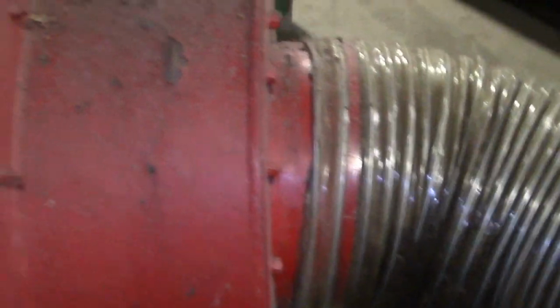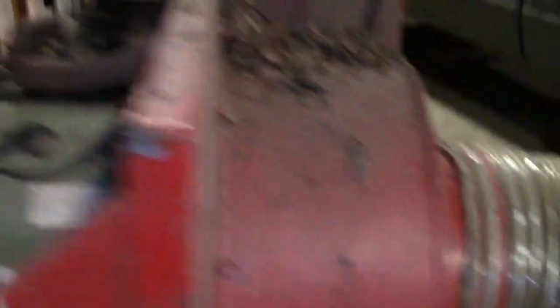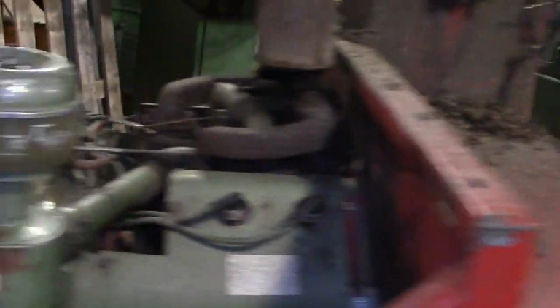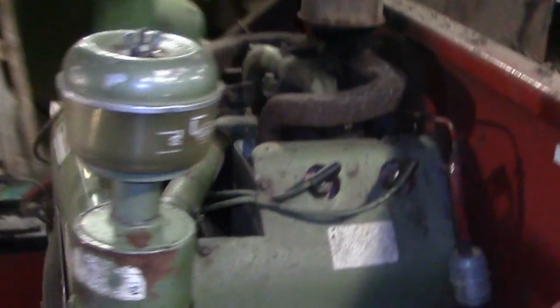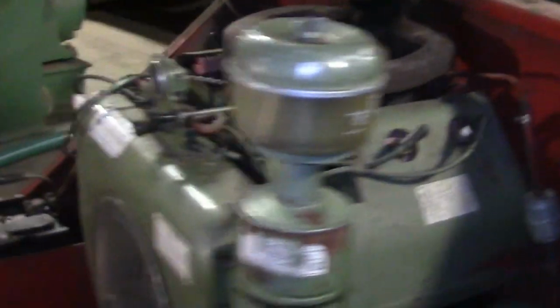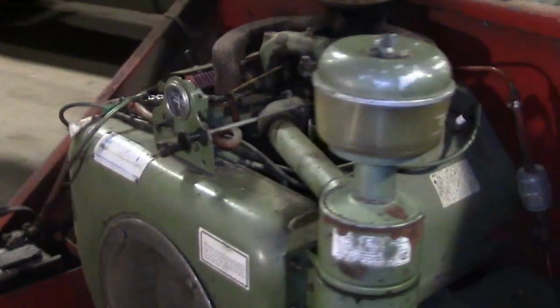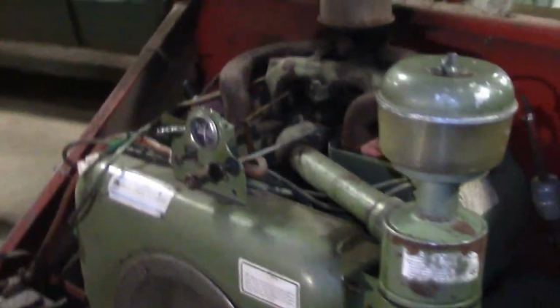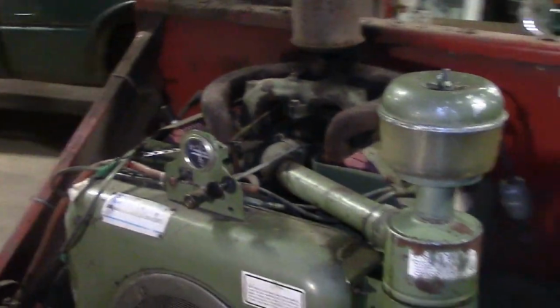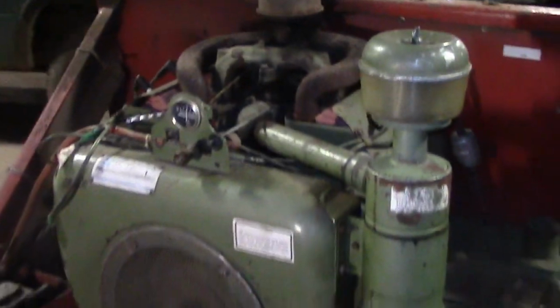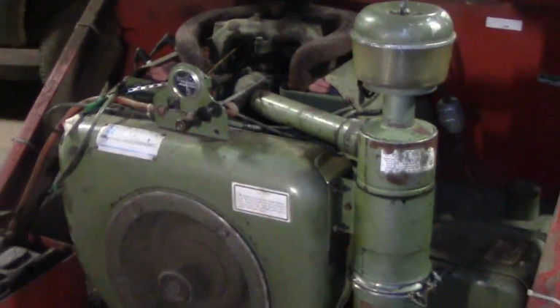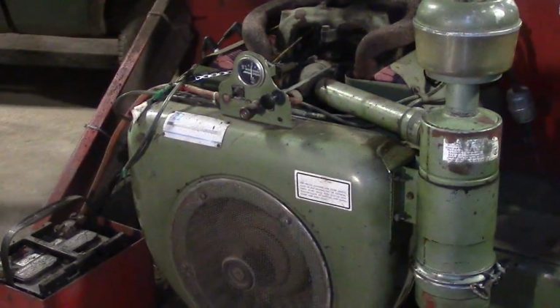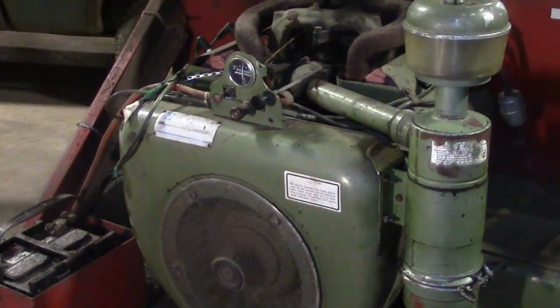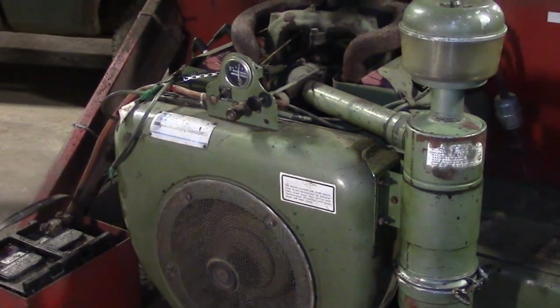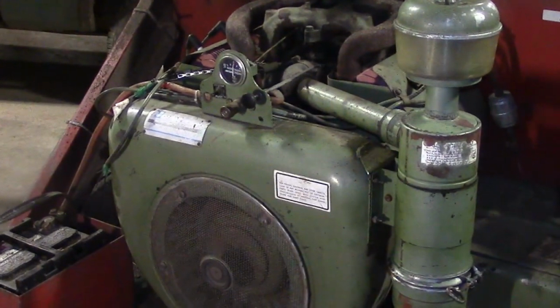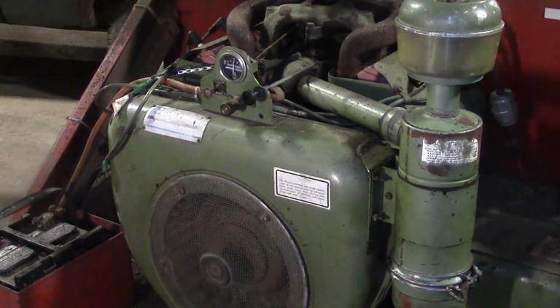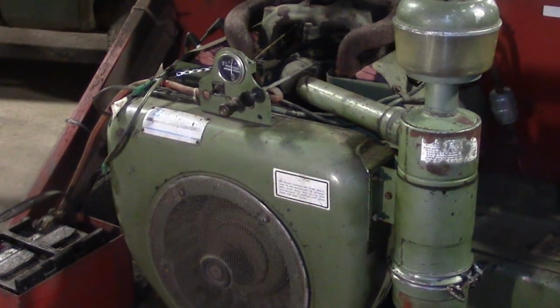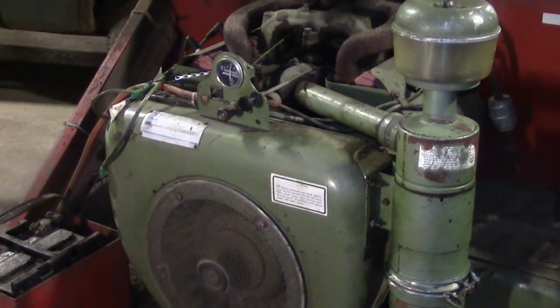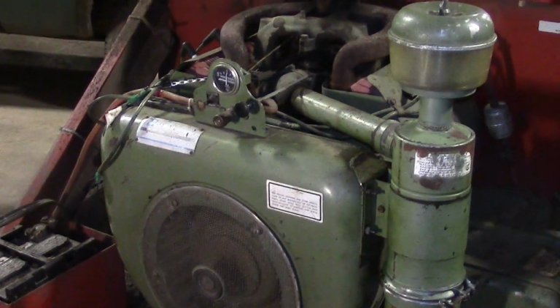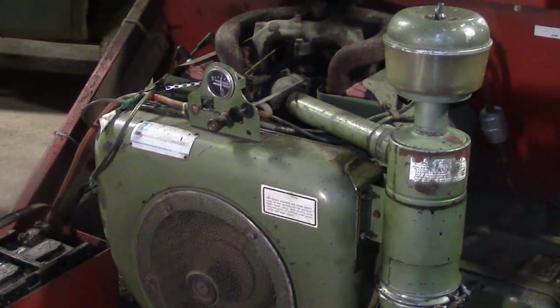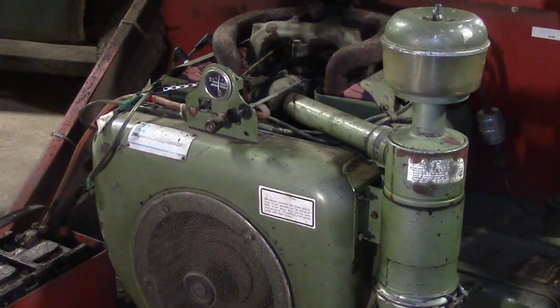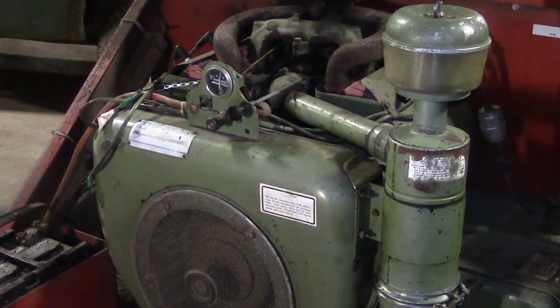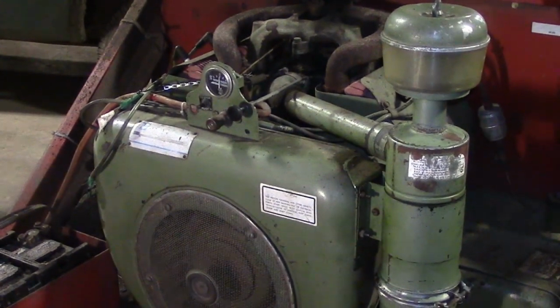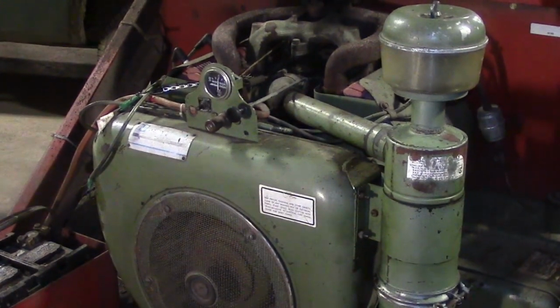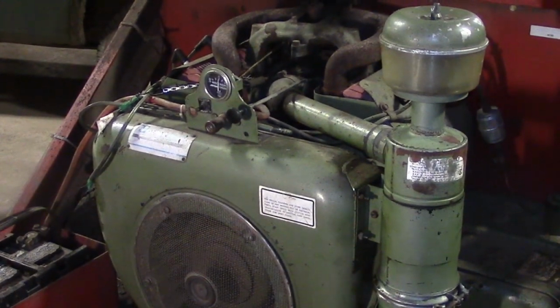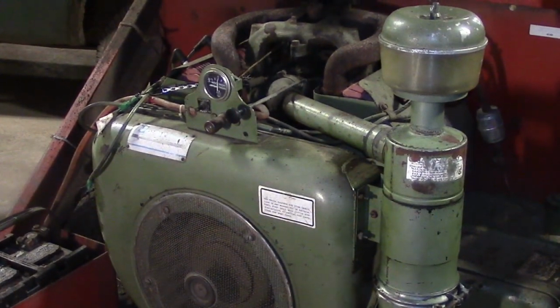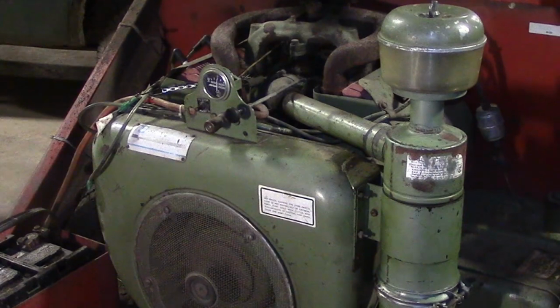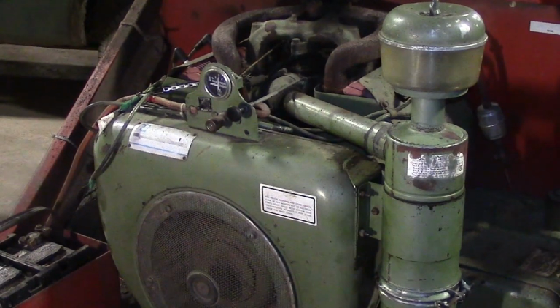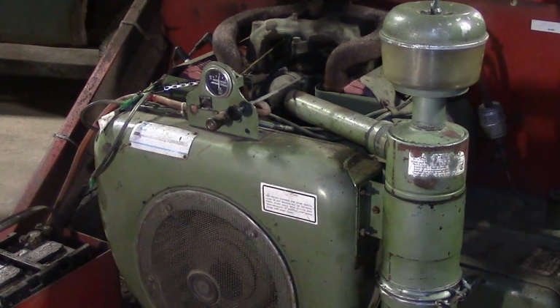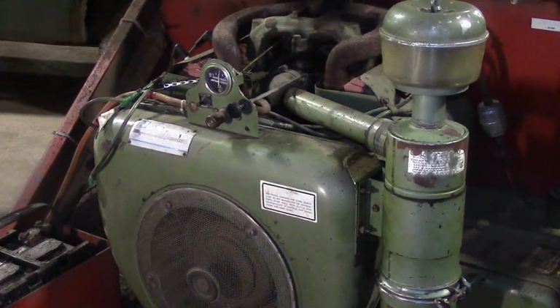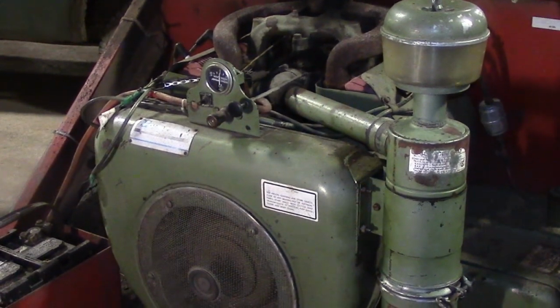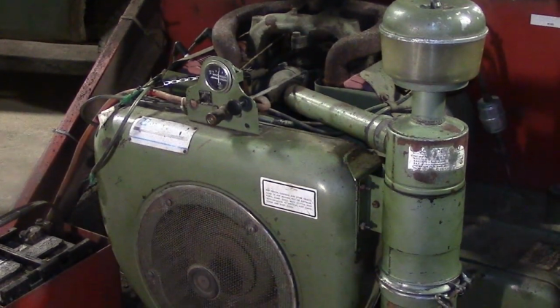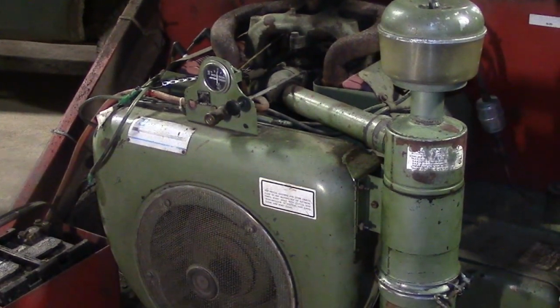When this engine came in, it wasn't running at all, and the spark plugs had thick black deposits on them. The diagnosis was that the engine was not getting sufficient air from the air filter, causing incomplete combustion.